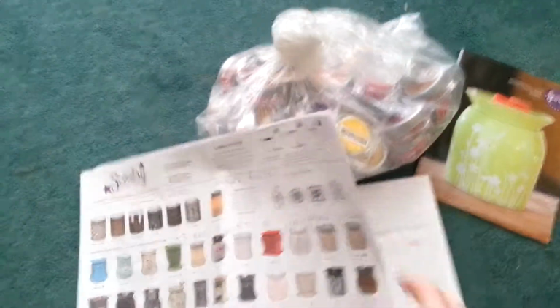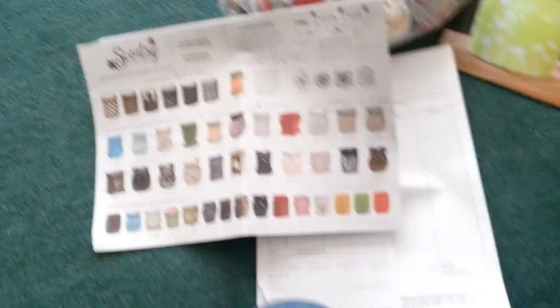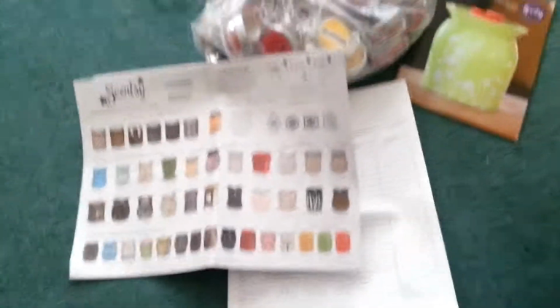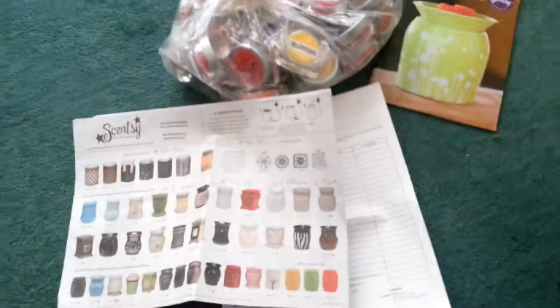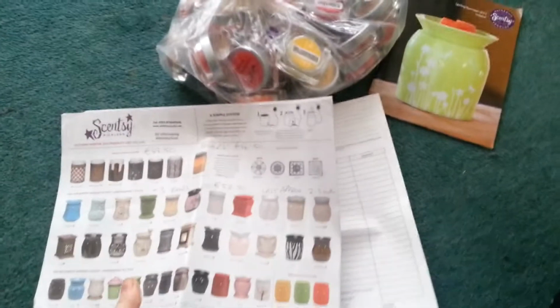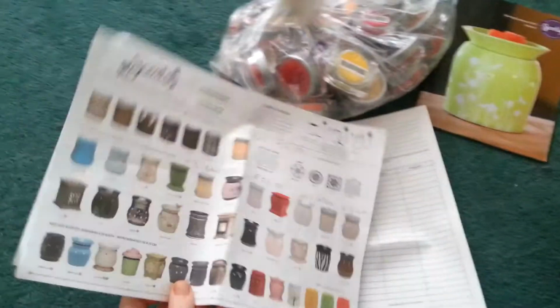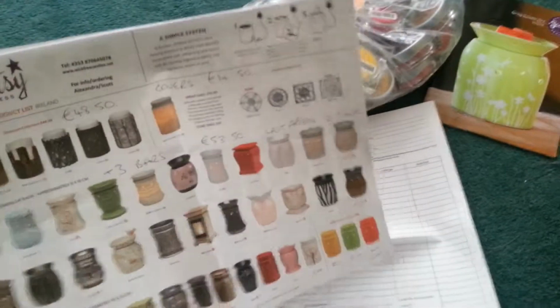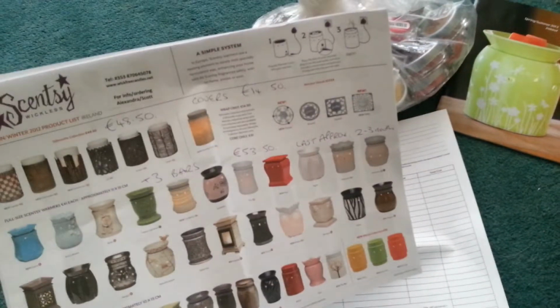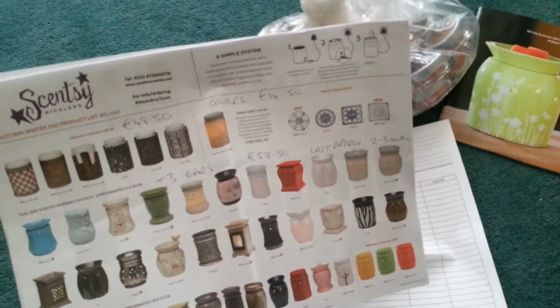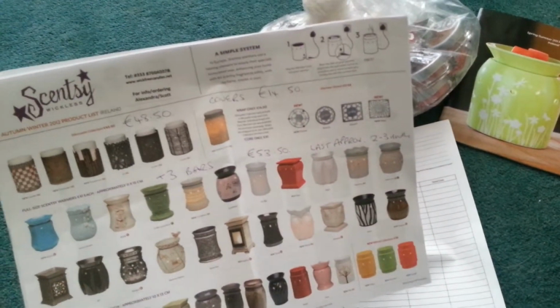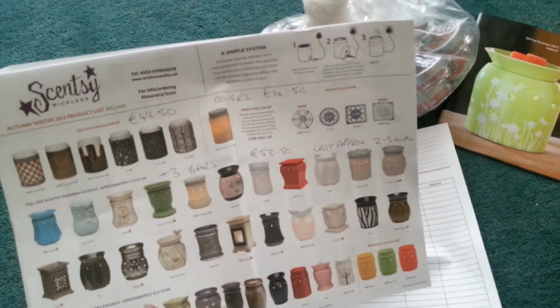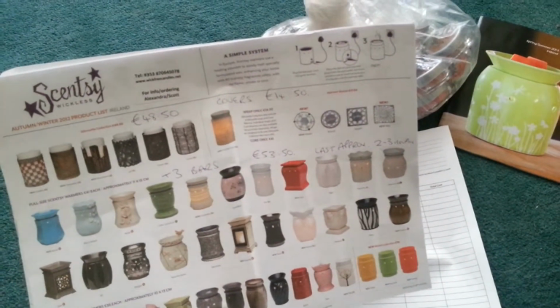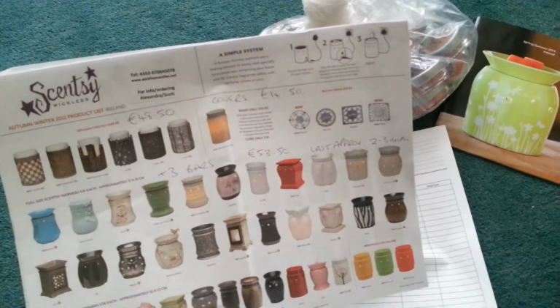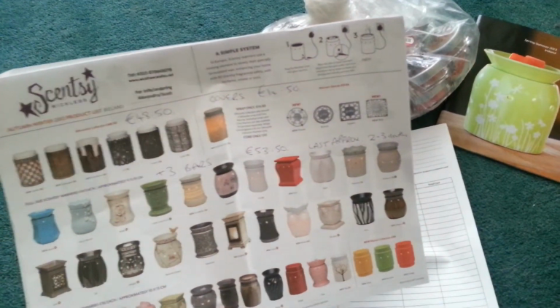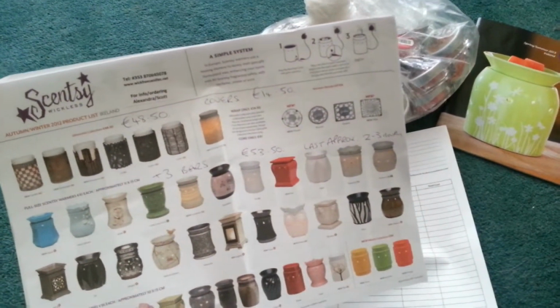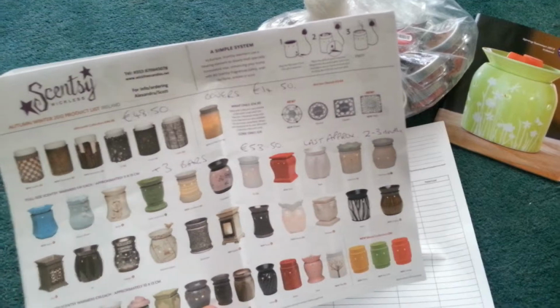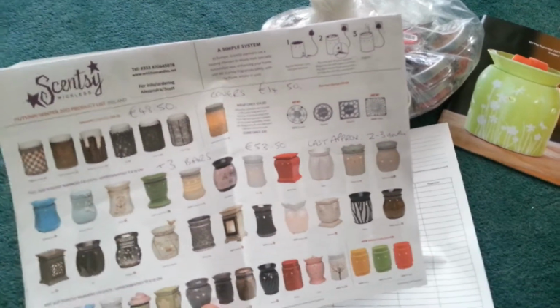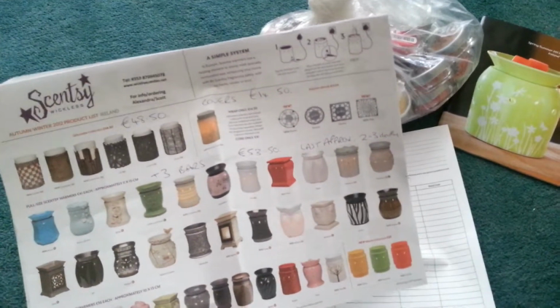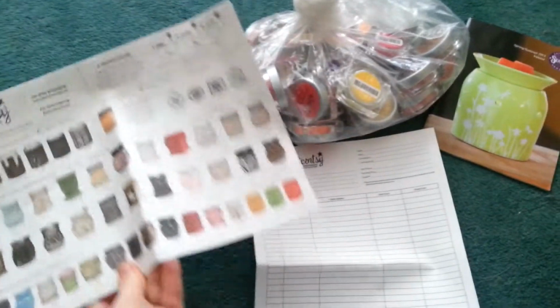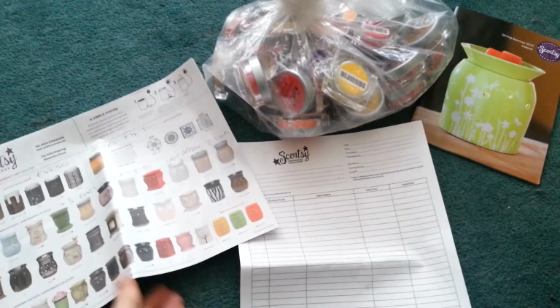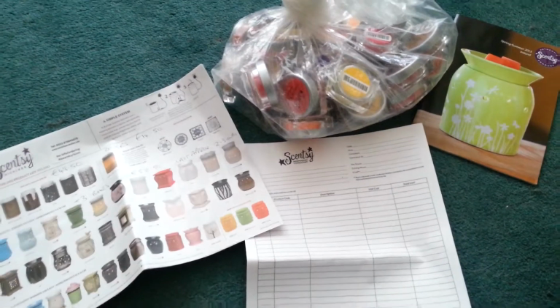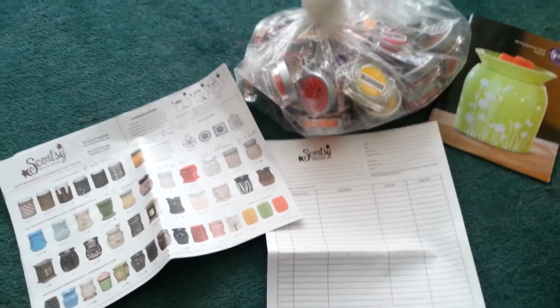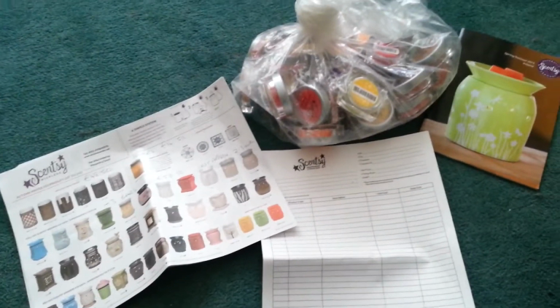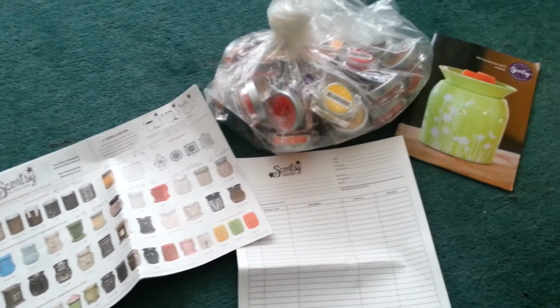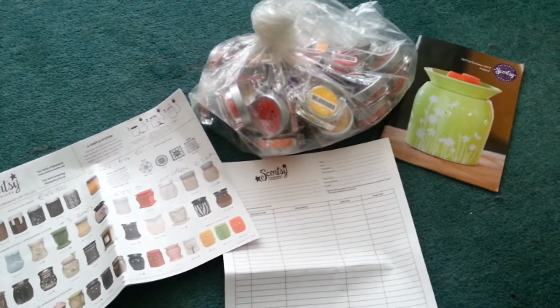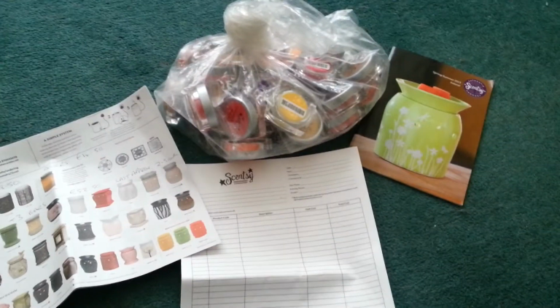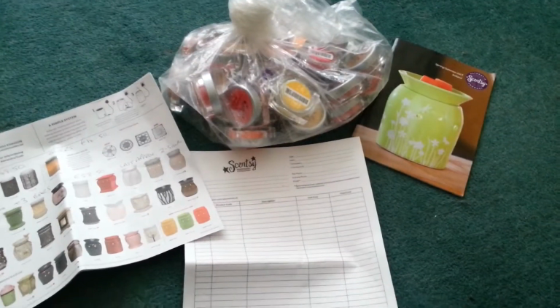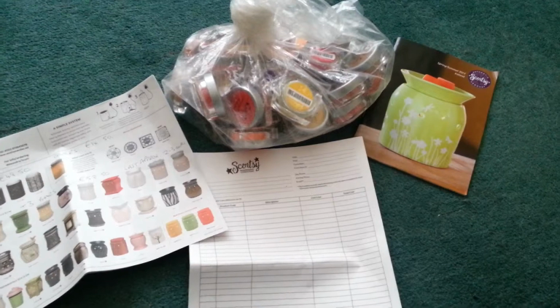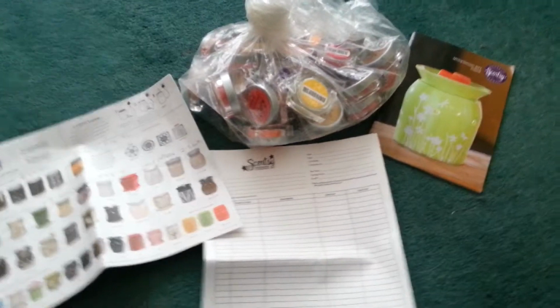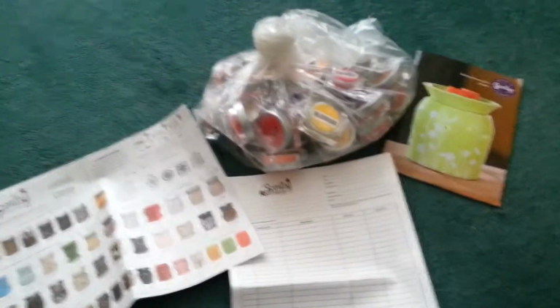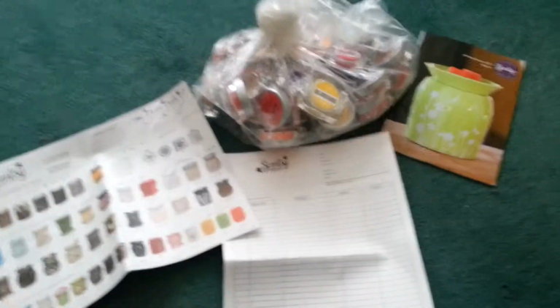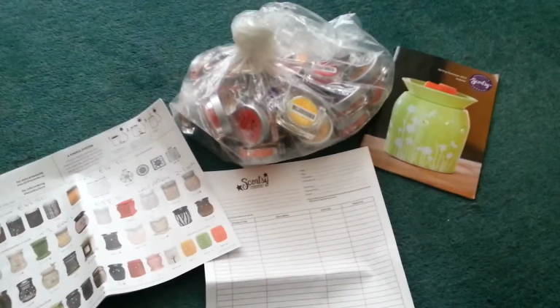And we give you a load of product sheets. These are fantastic because they allow our customers to go away and have time to shop online, and just decide what they want to buy, and then they can just stick it all in with your order.